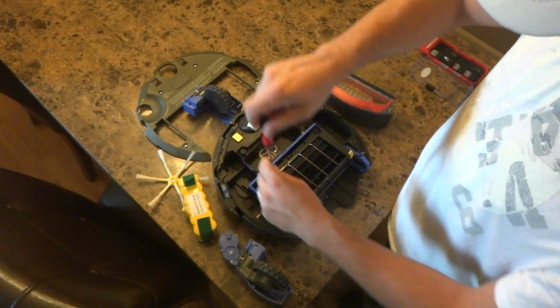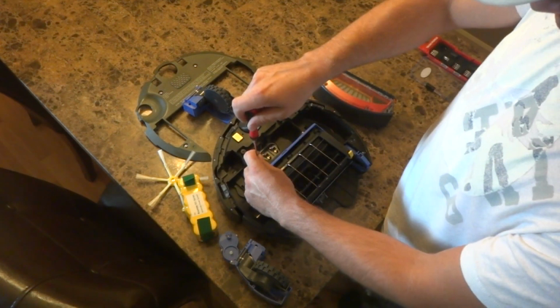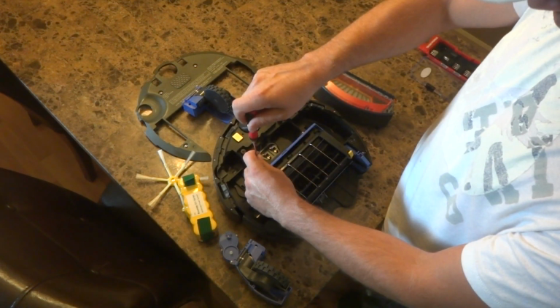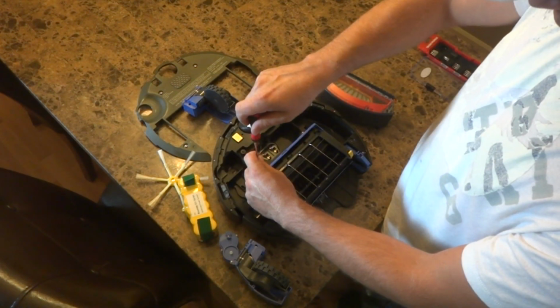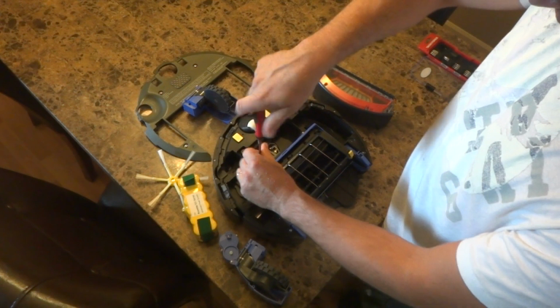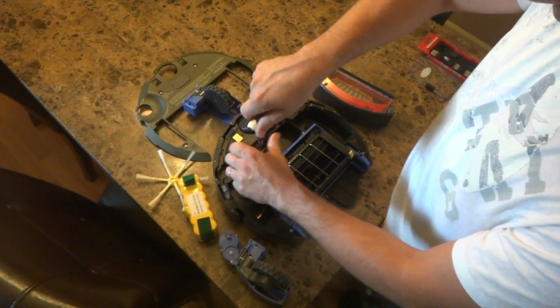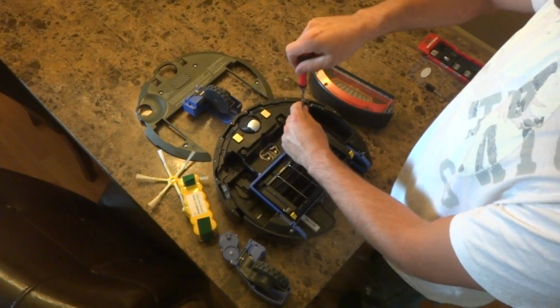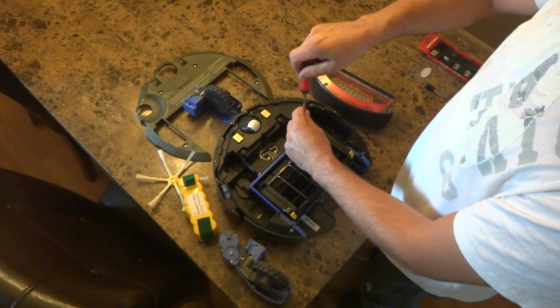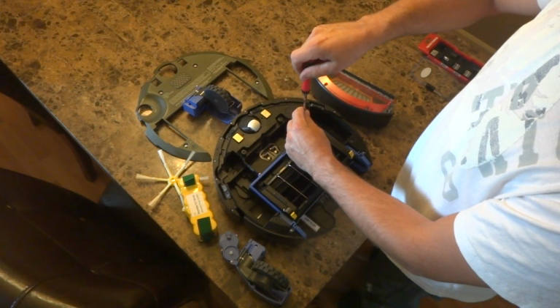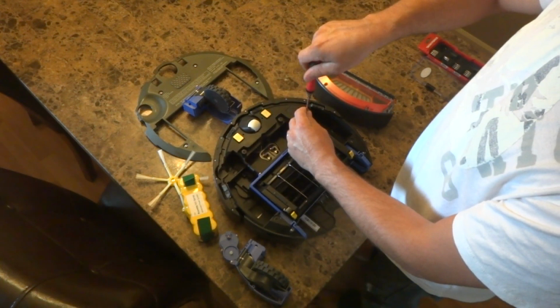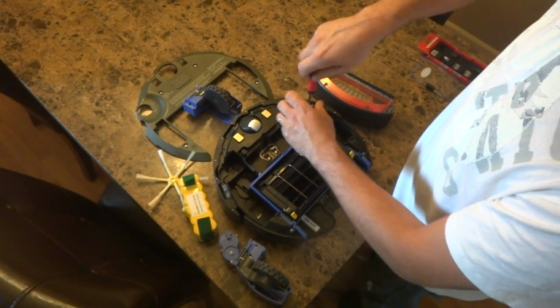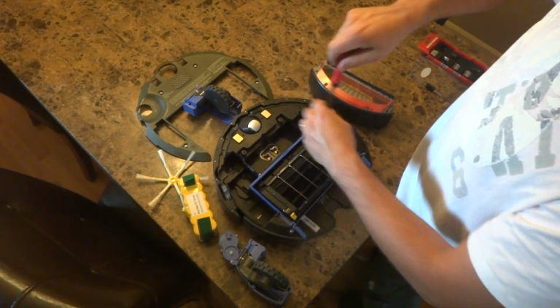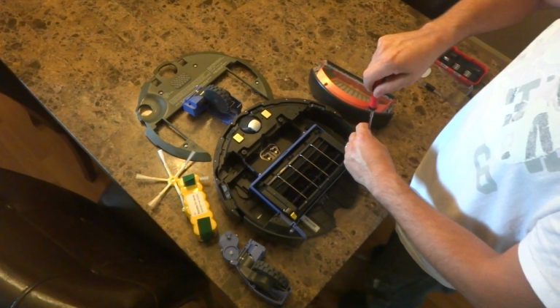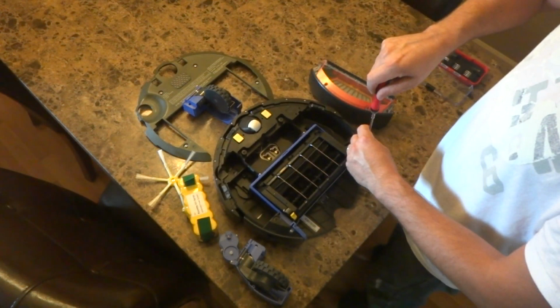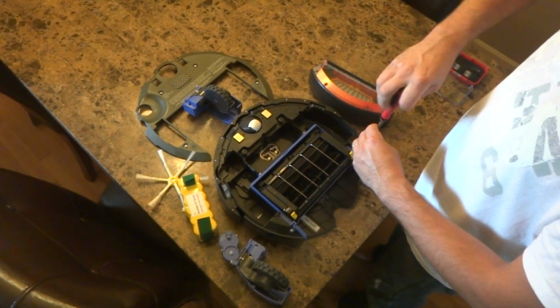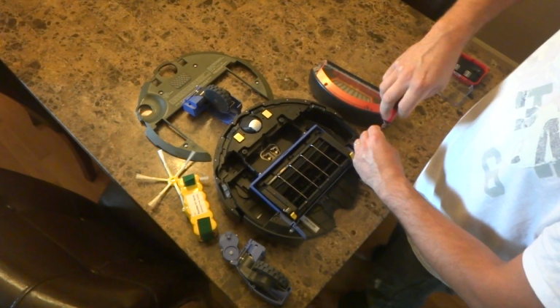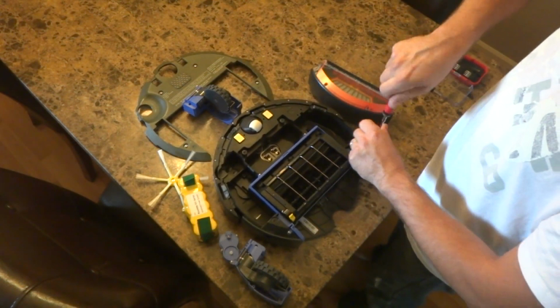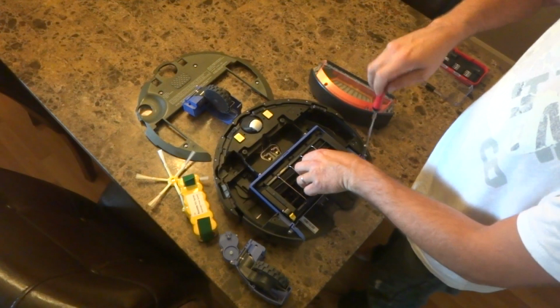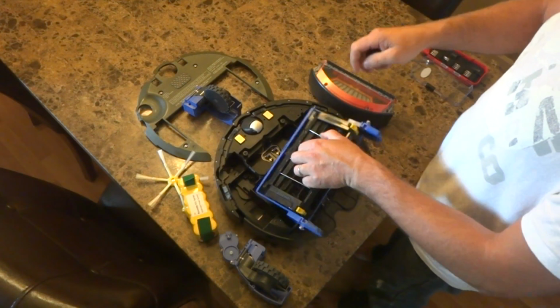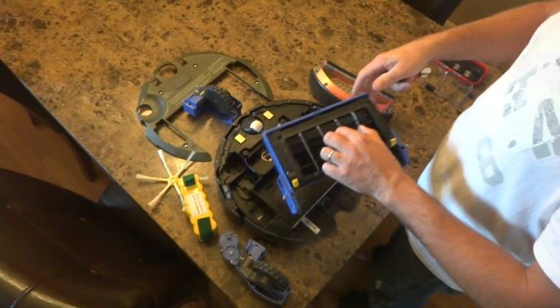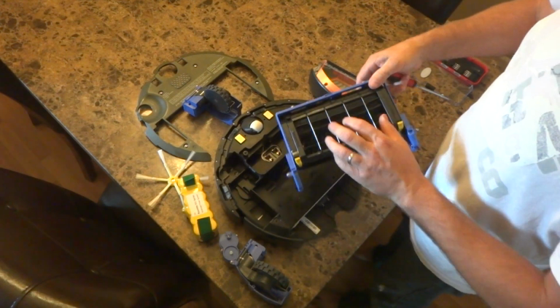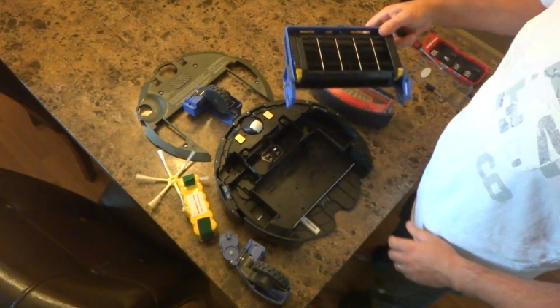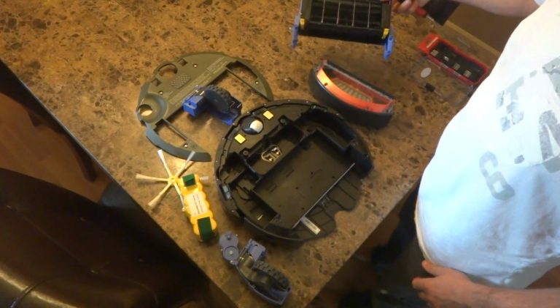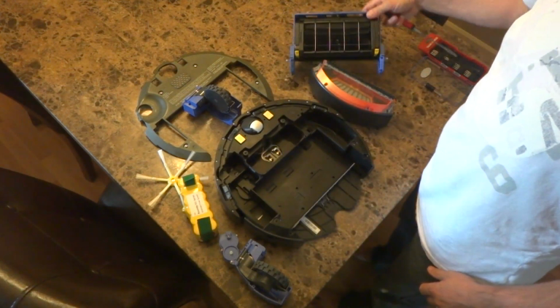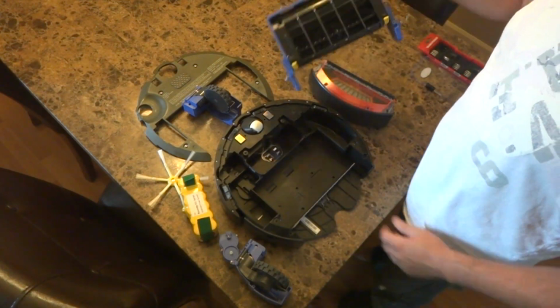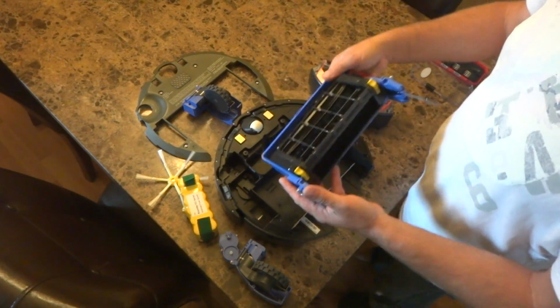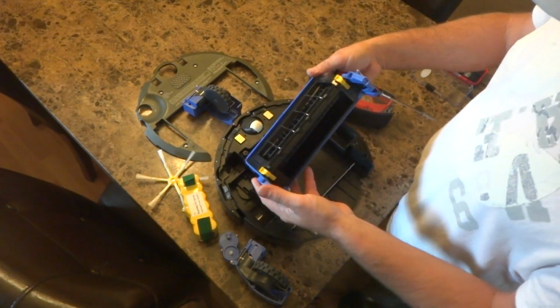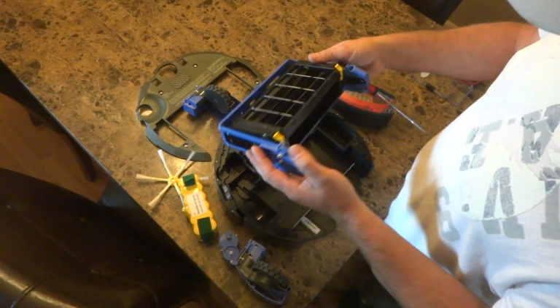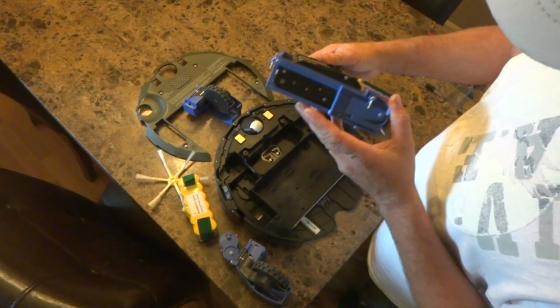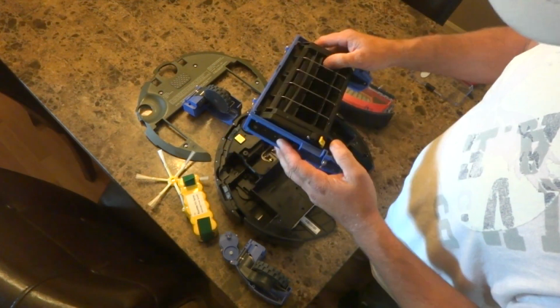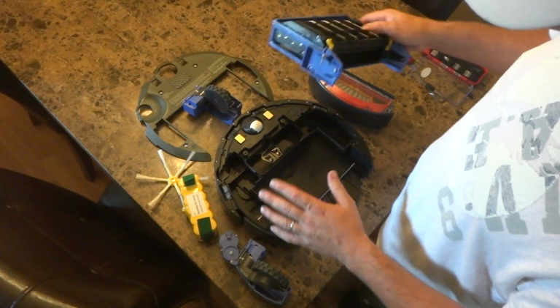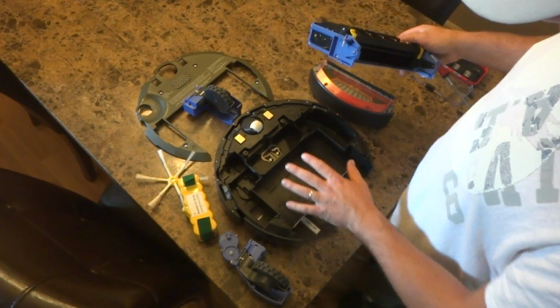Go ahead and unscrew those. There you have it — it's out. This is your cleaning head module here, just removed.